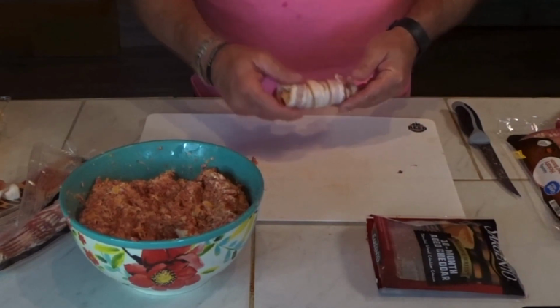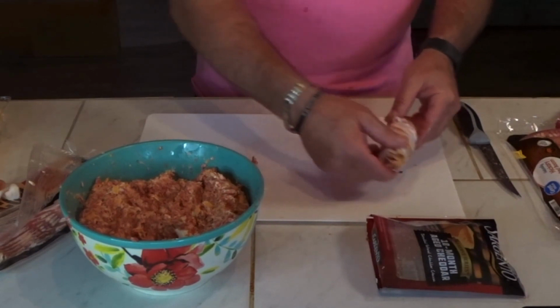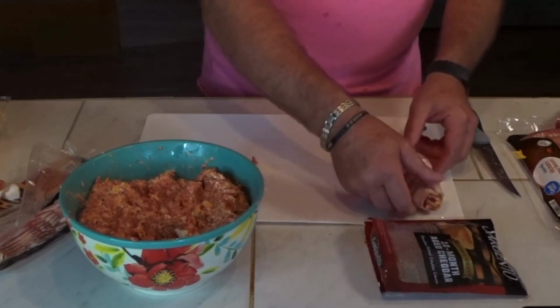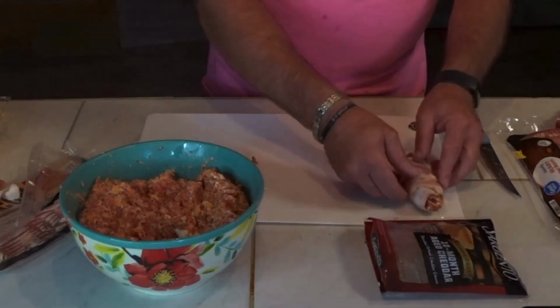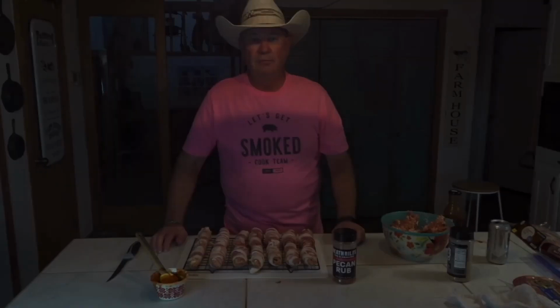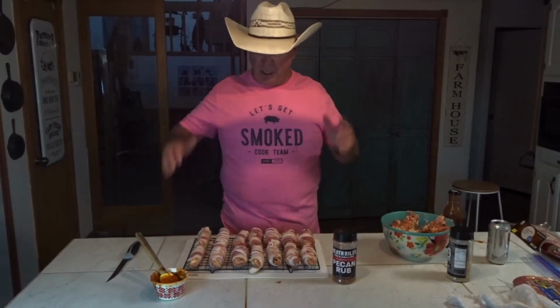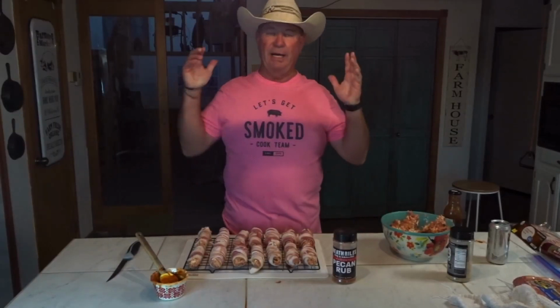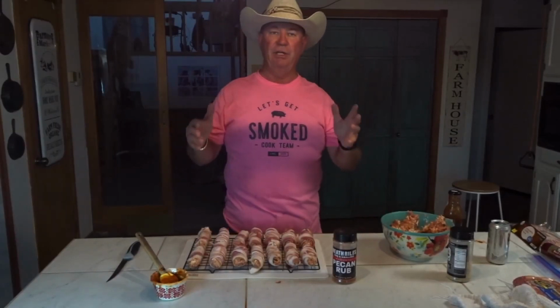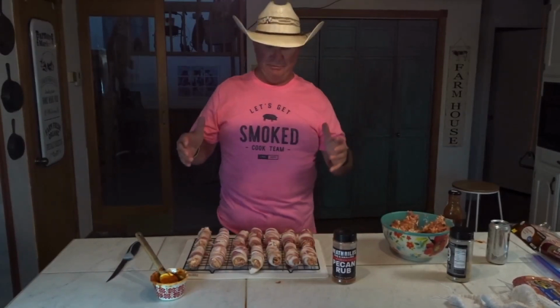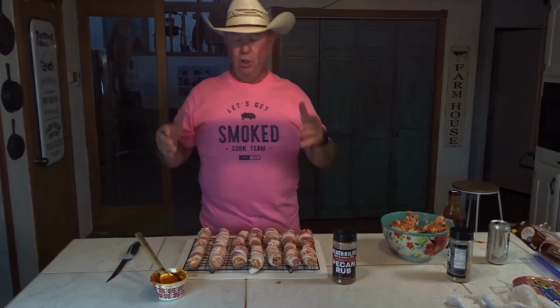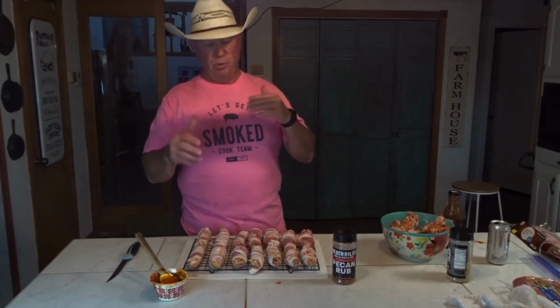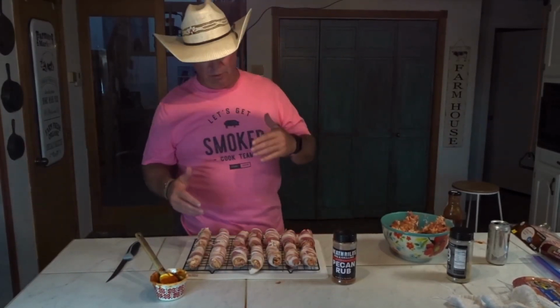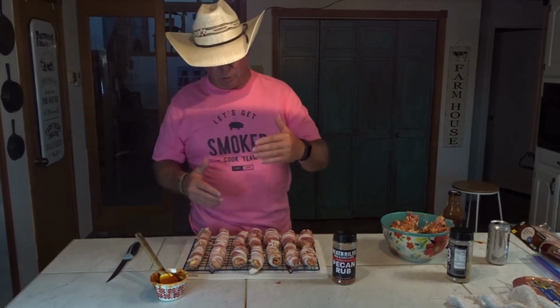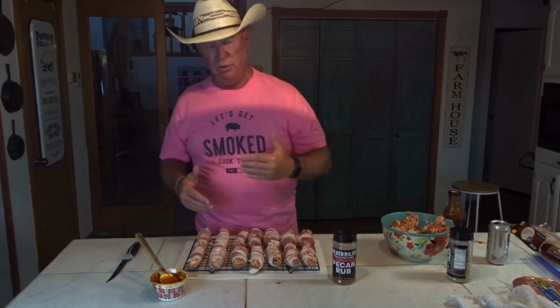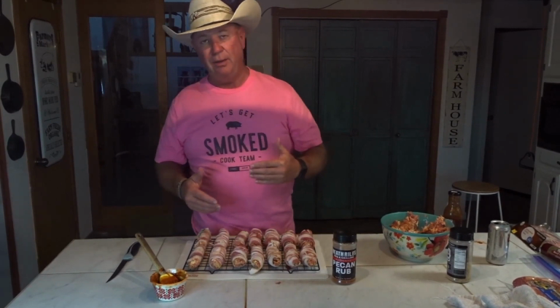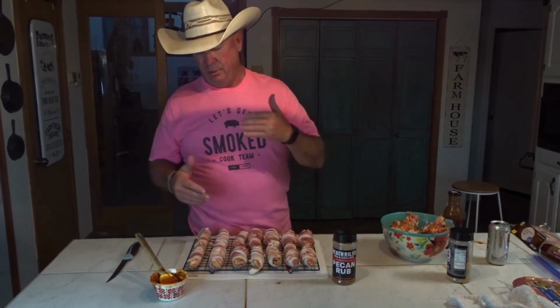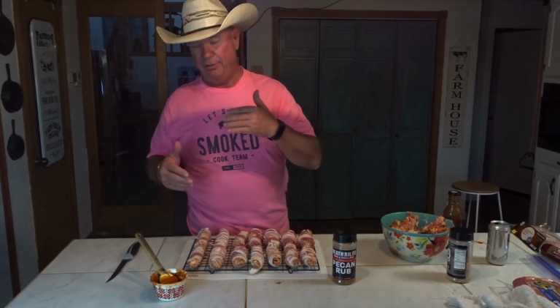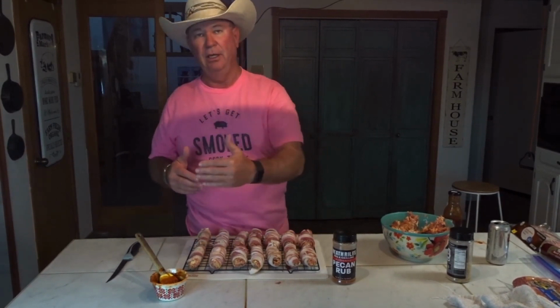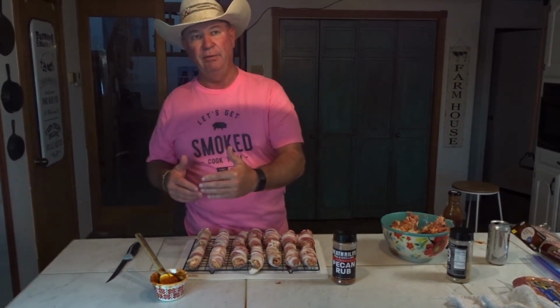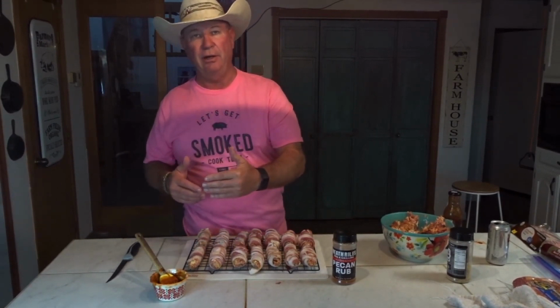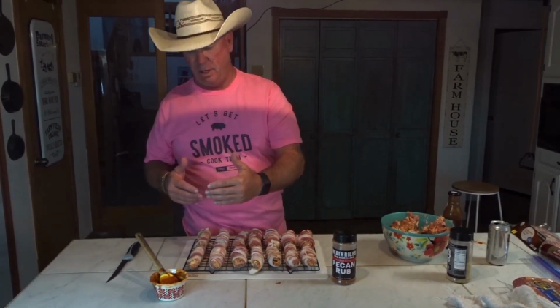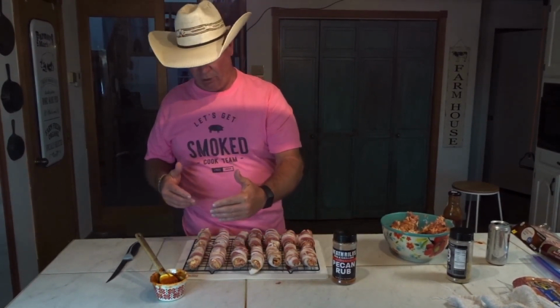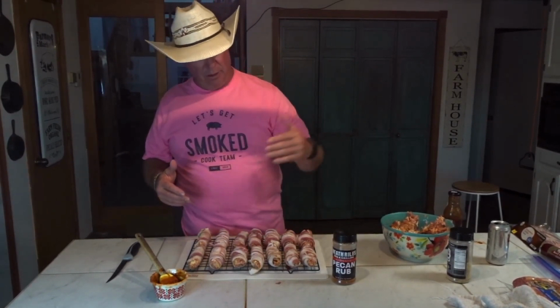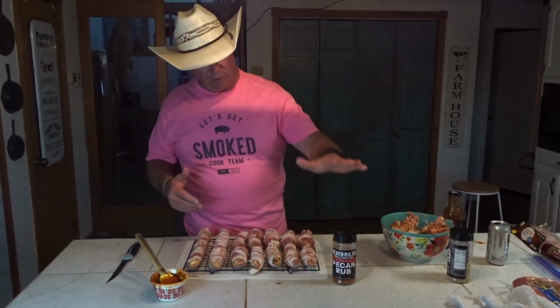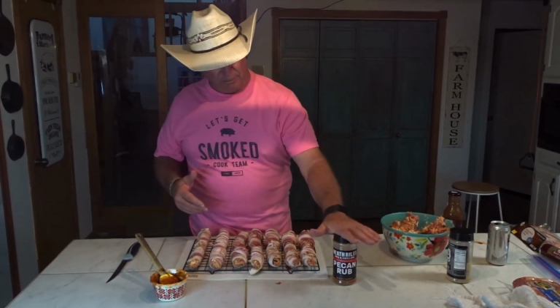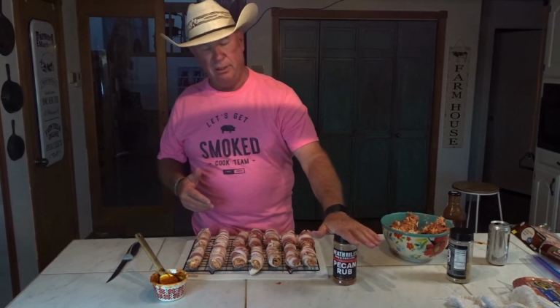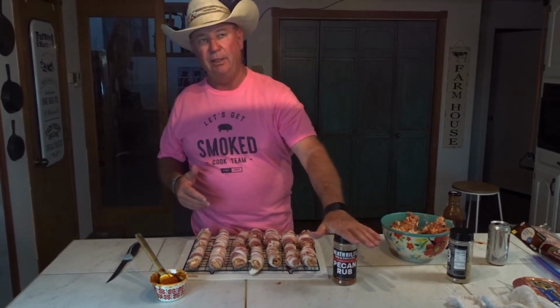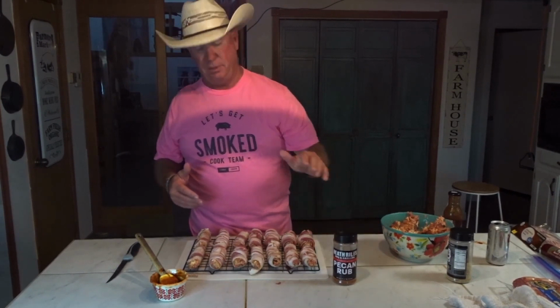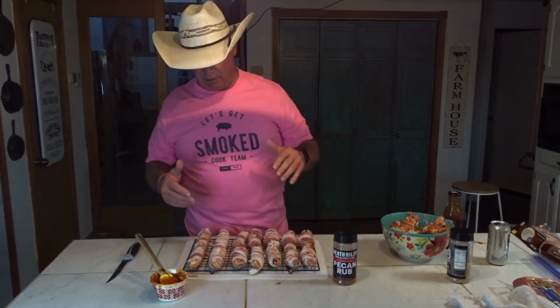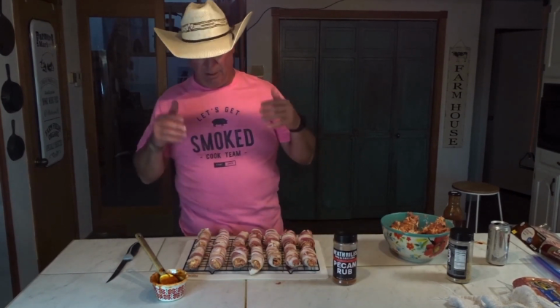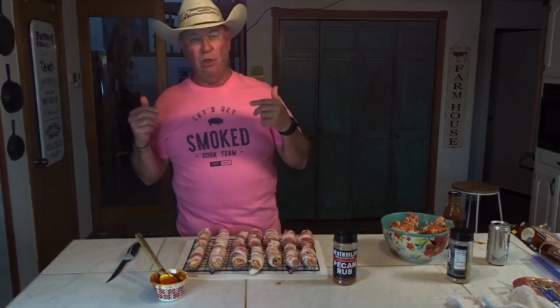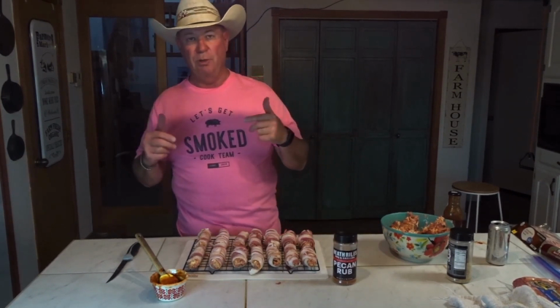We're going to set that over to the side. We've got everything stuffed. What we're going to do now is come on the top with a little bit of the Trigger Happy Barbecue sauce, then top it off with a little bit of the pecan rub, and then we're going to go to the smoker.